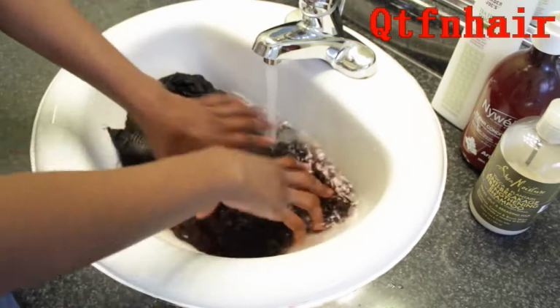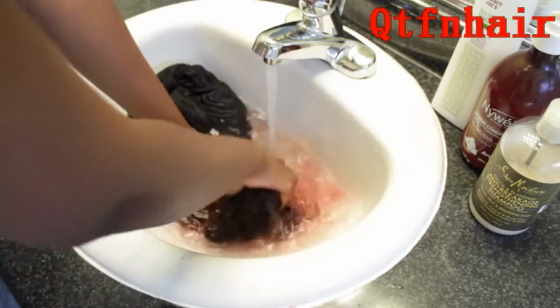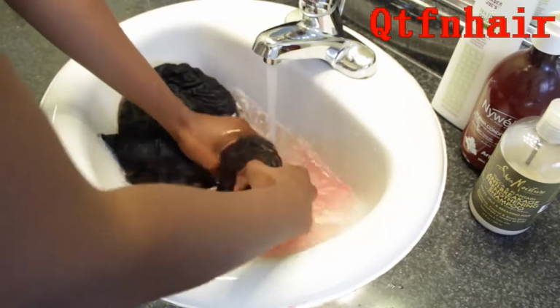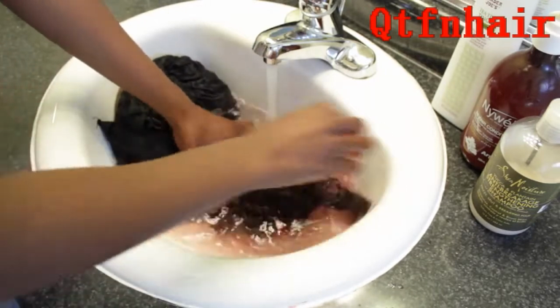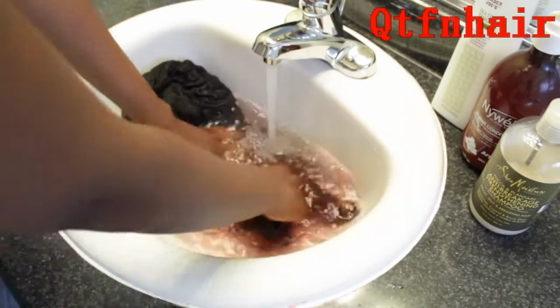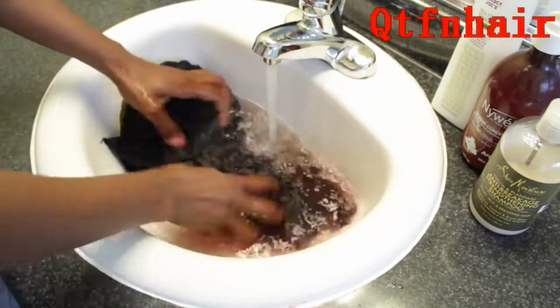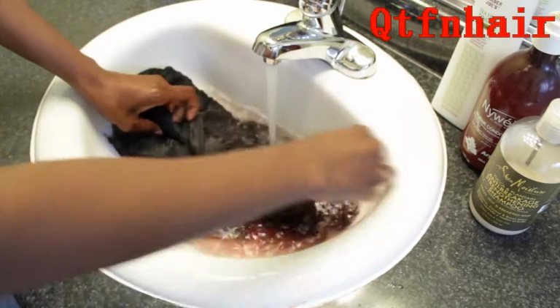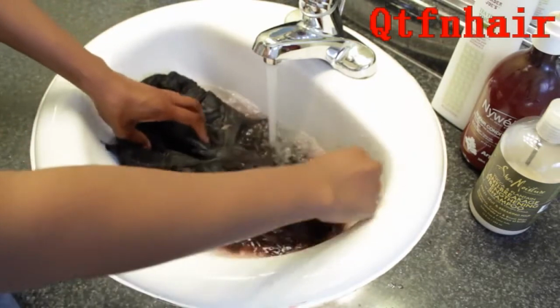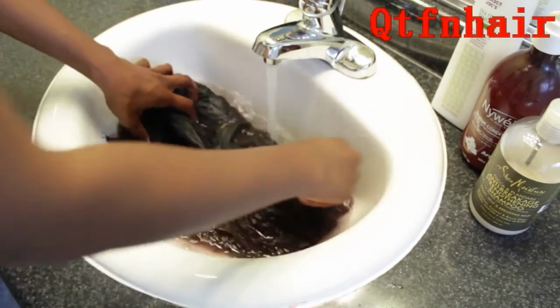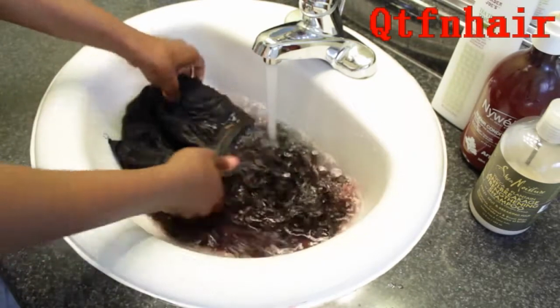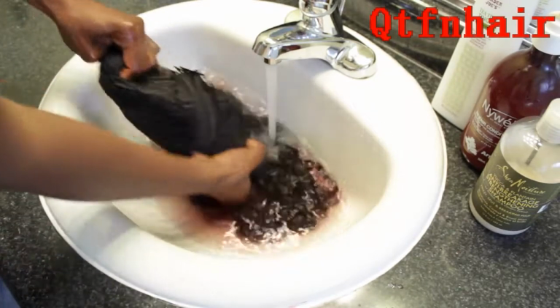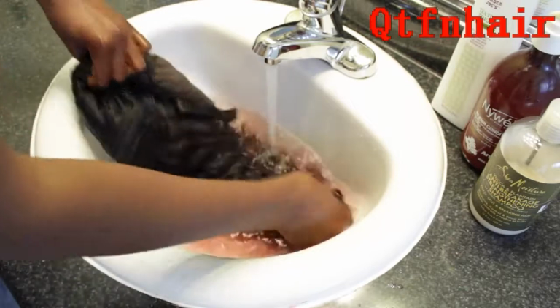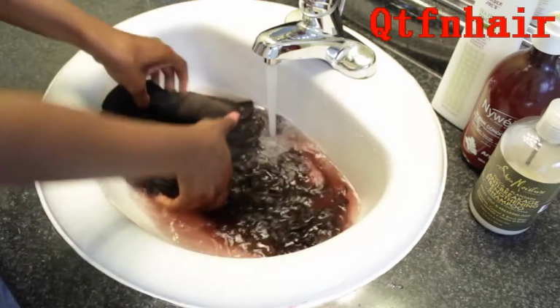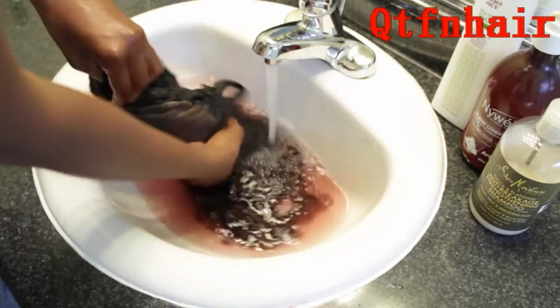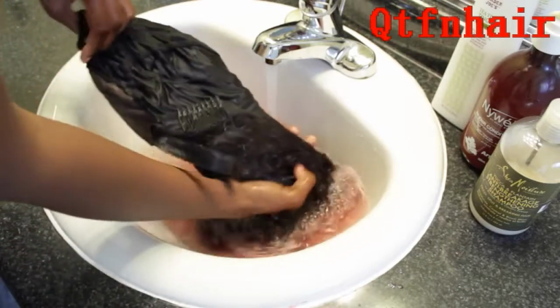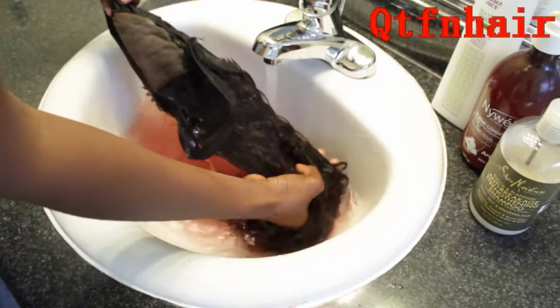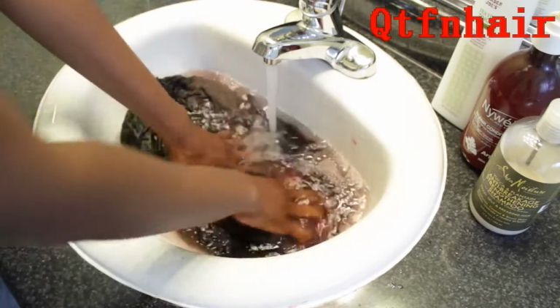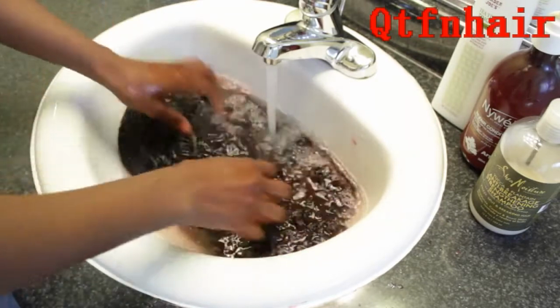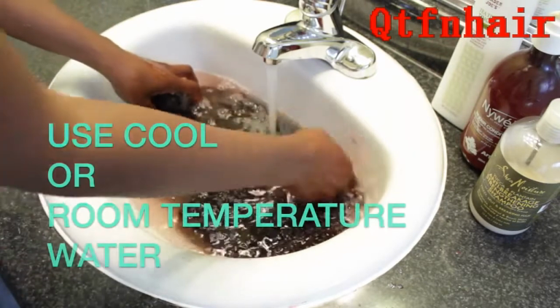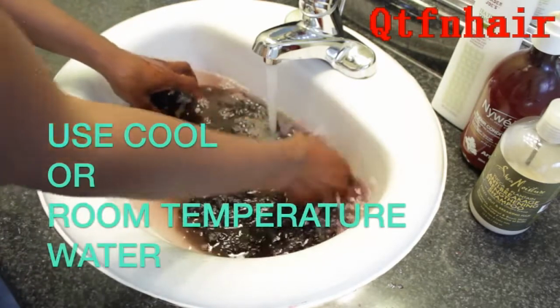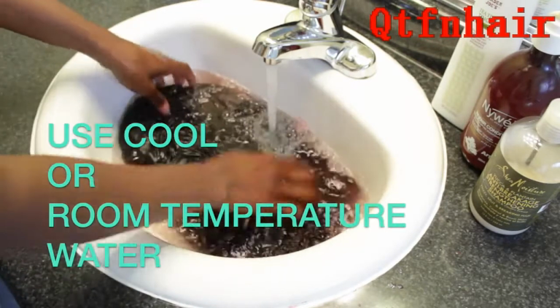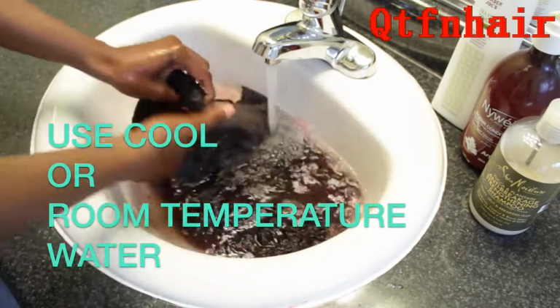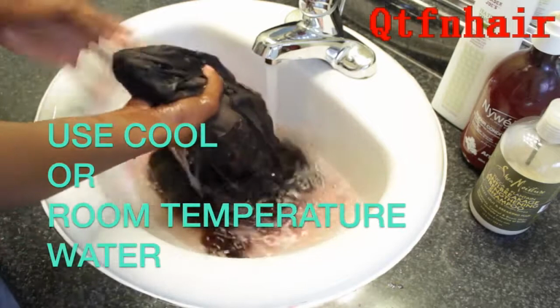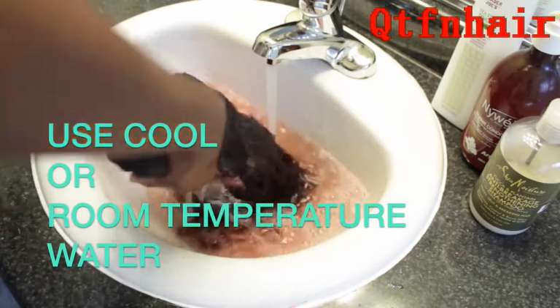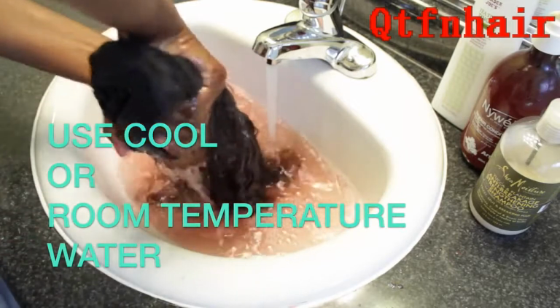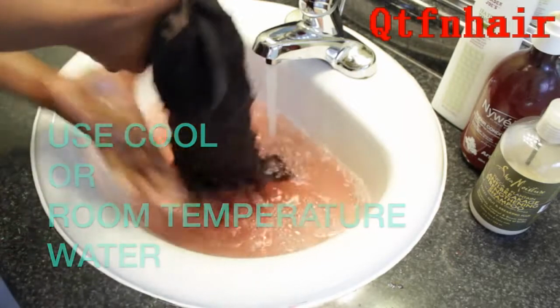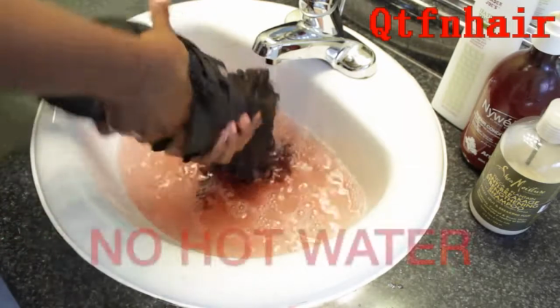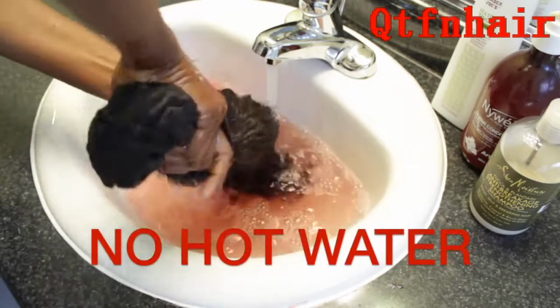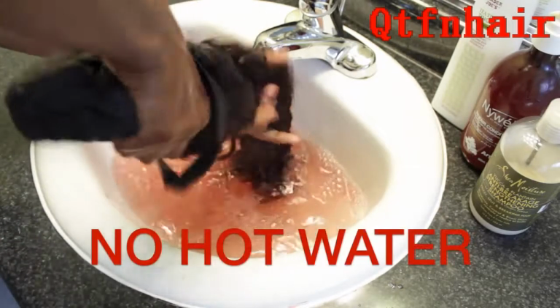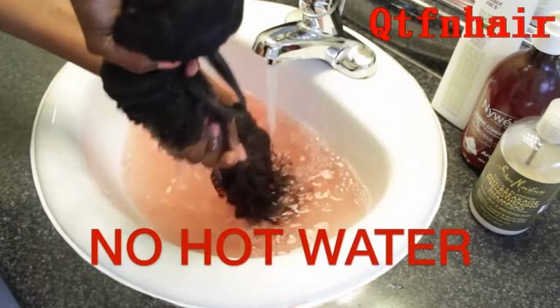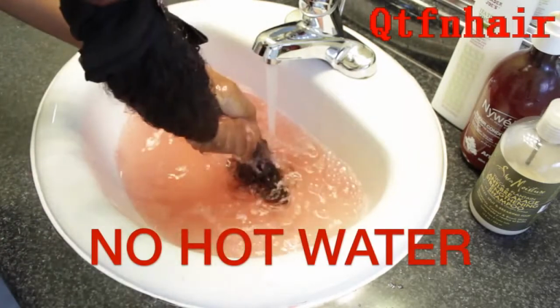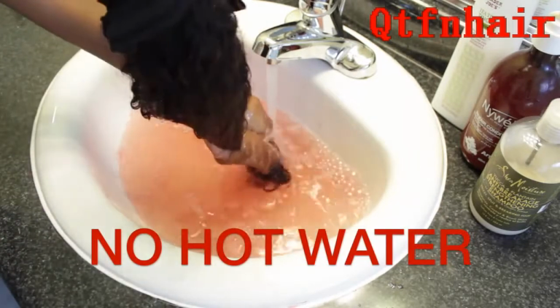First I'm just going to be filling this sink up with water so that it can kind of sit in there and soak out that color. The water is not going to be hot — you just want it to be room temperature to cool. No hot water here, because hot water is going to make your hair get tangly and matted up.